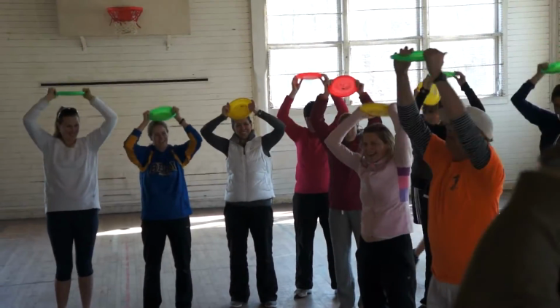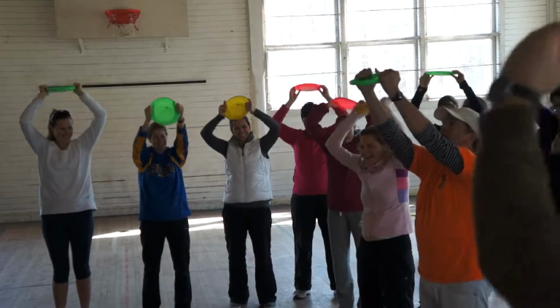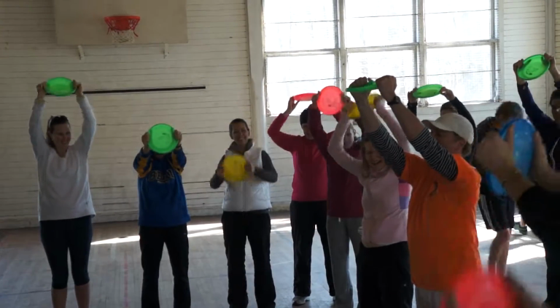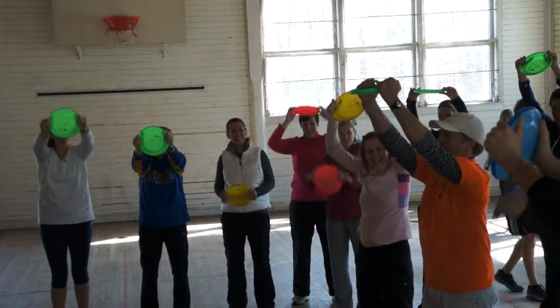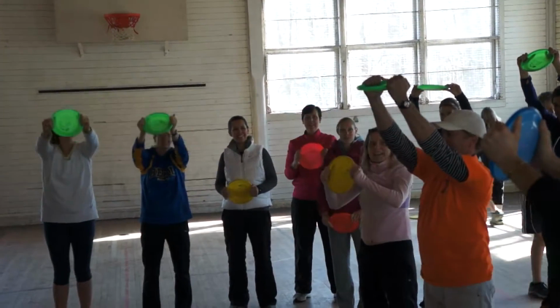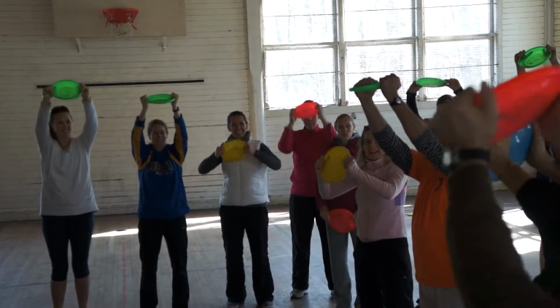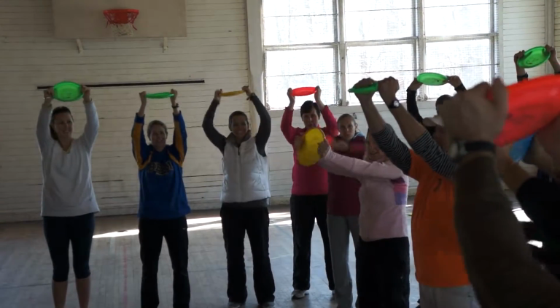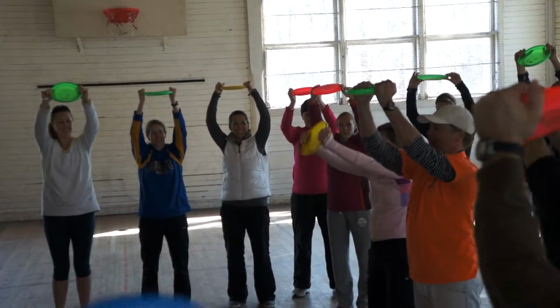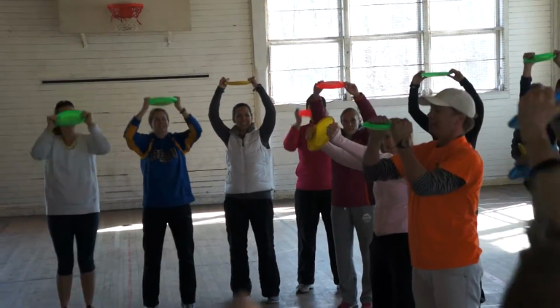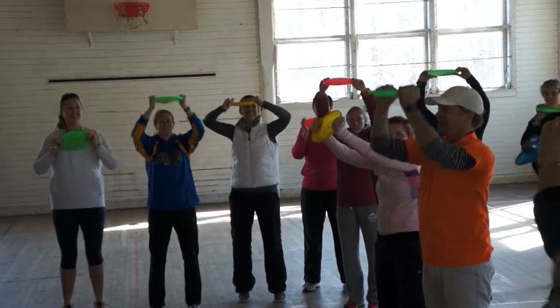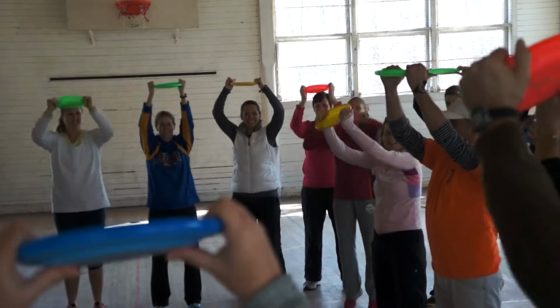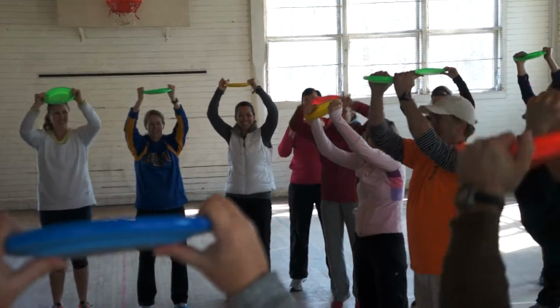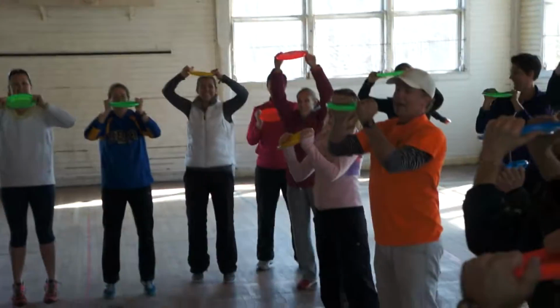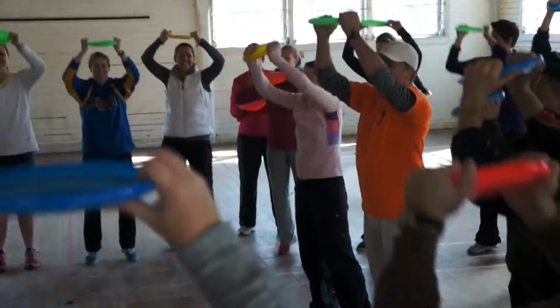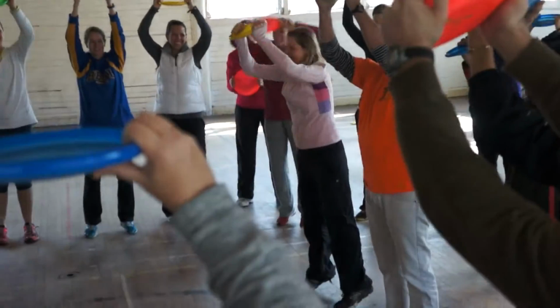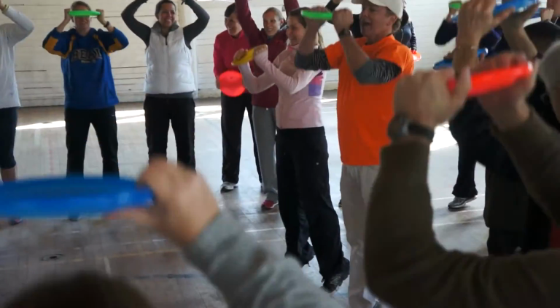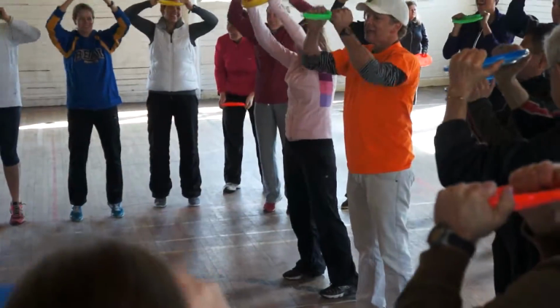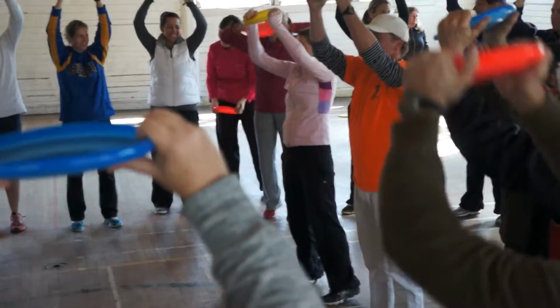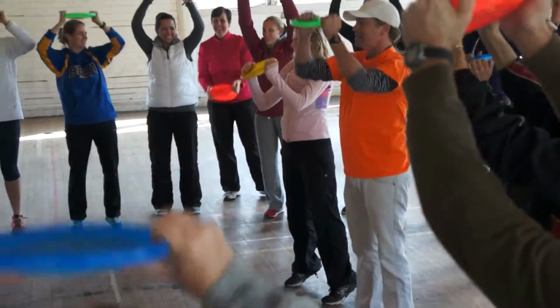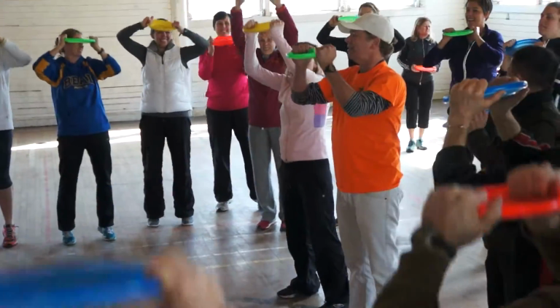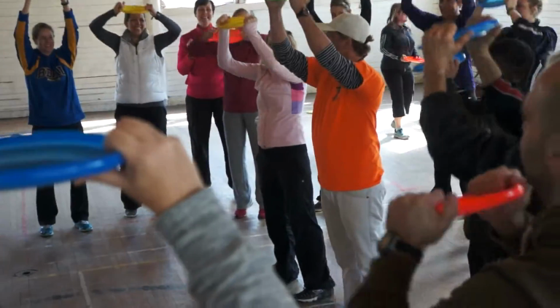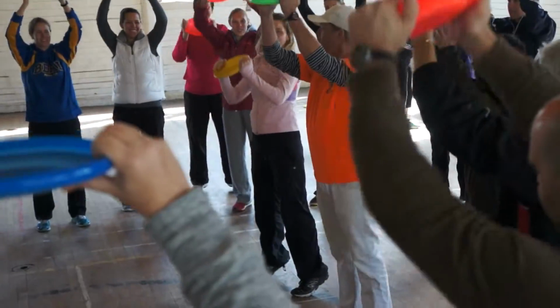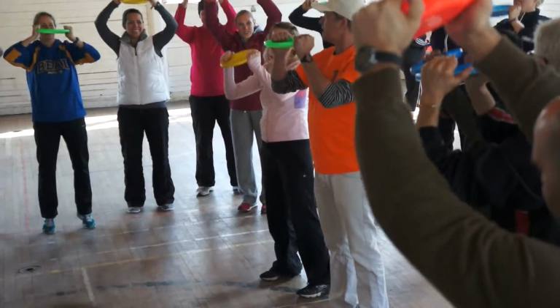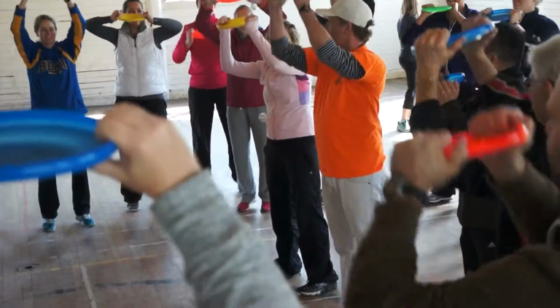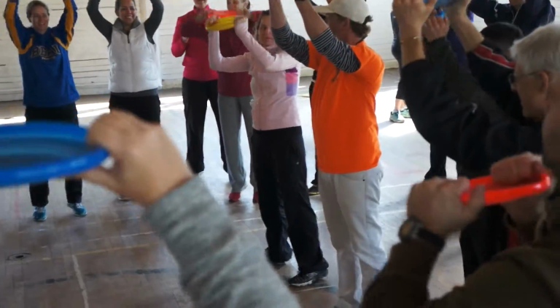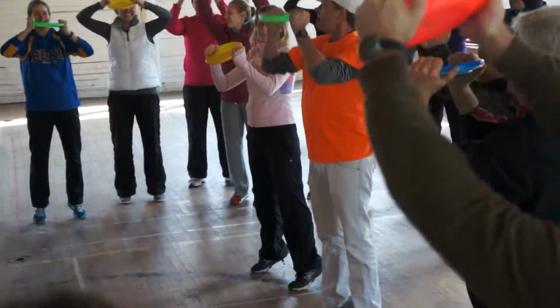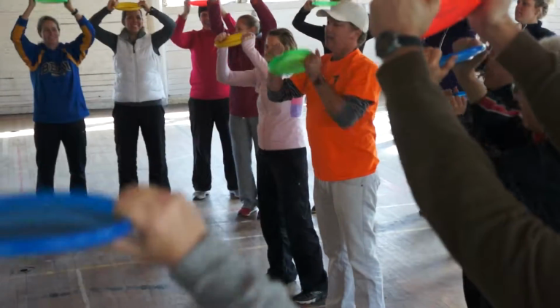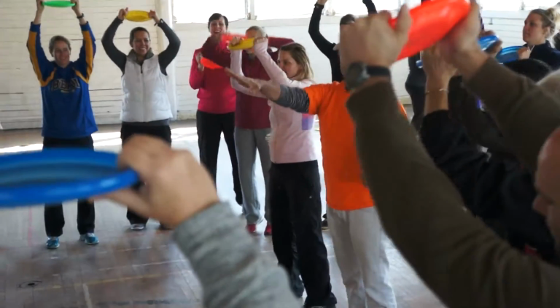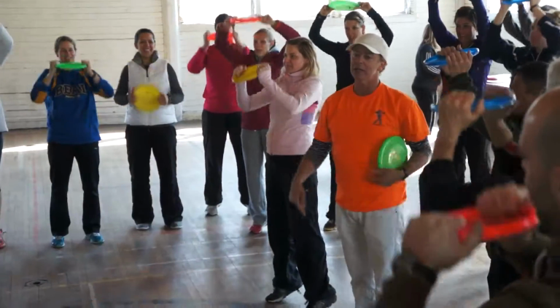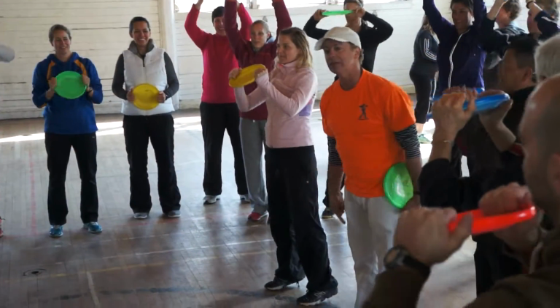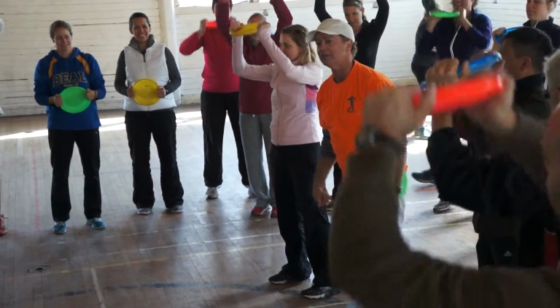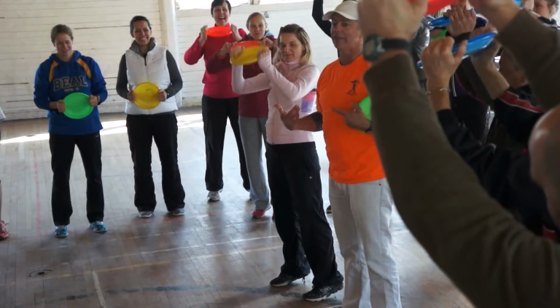These are called frisbee pull-ups. See if you can do it with me. If your kids are going to think this is a good thing, I don't know, but look what you're doing. You're doing relevés.